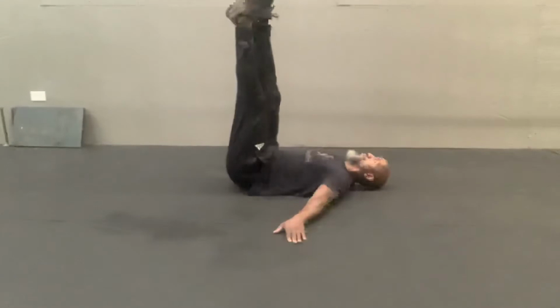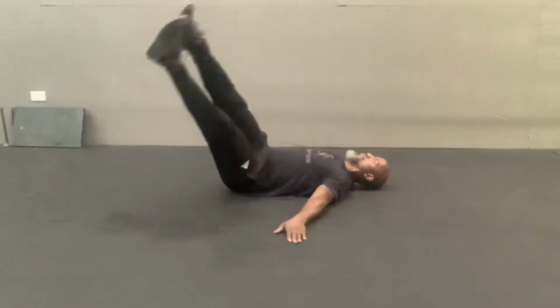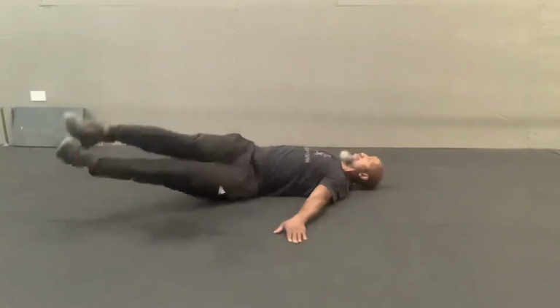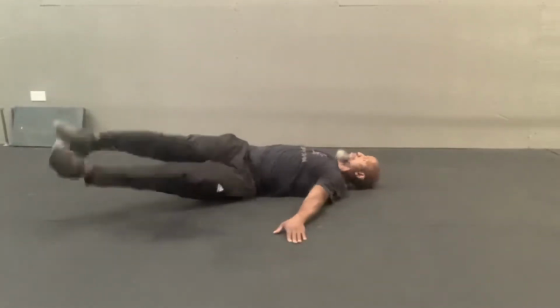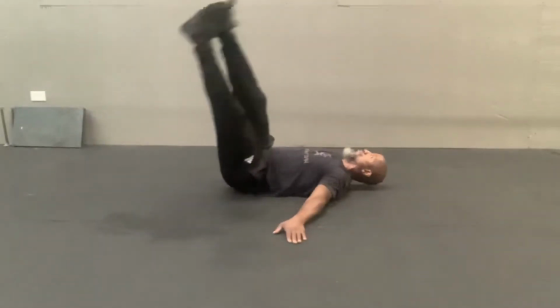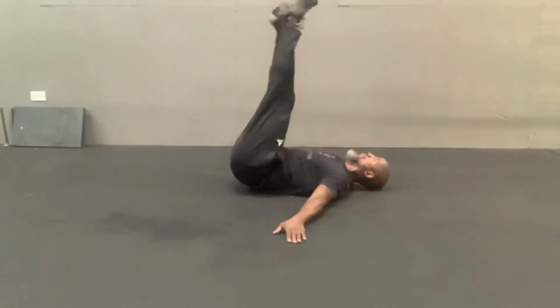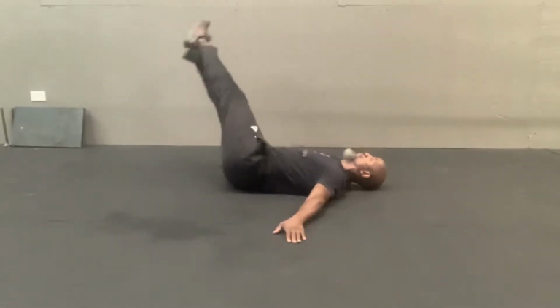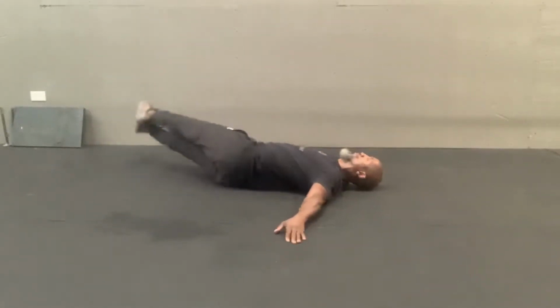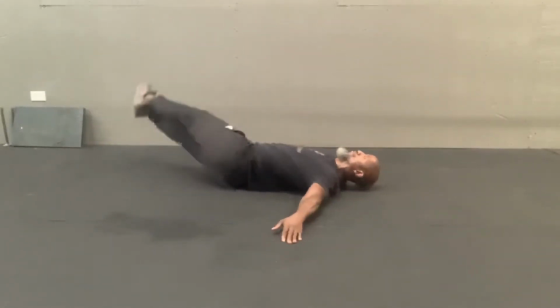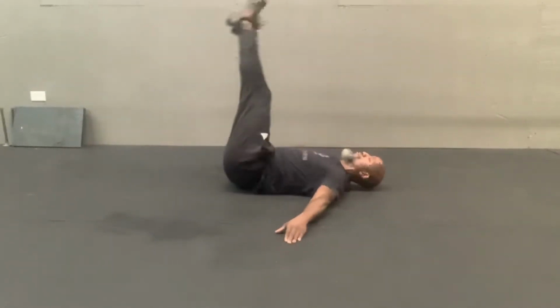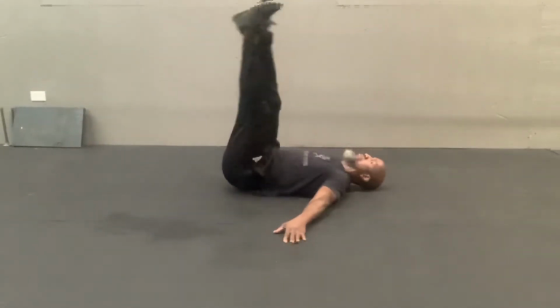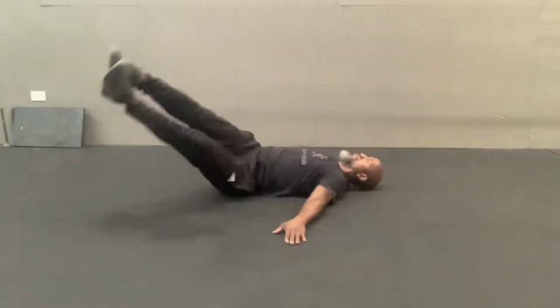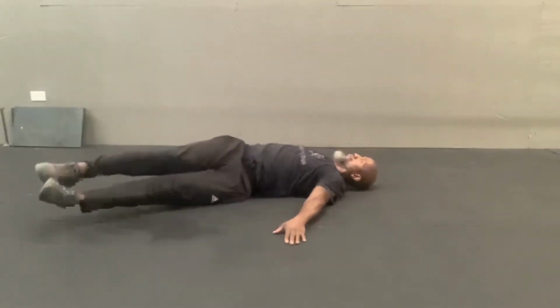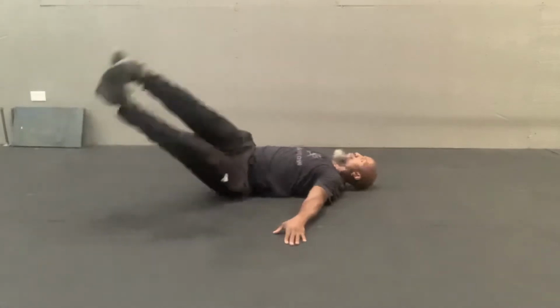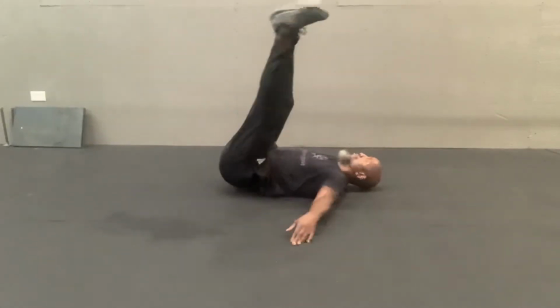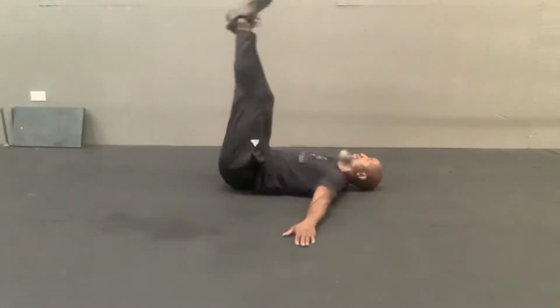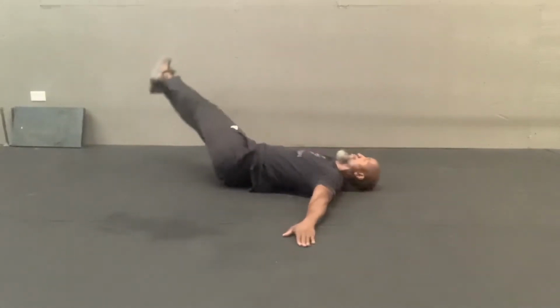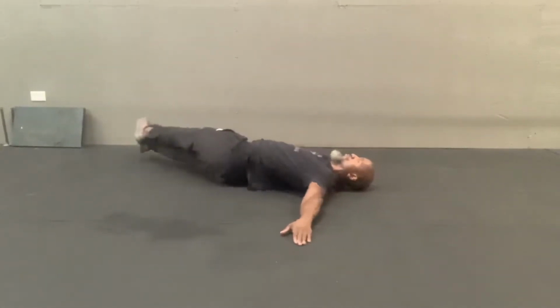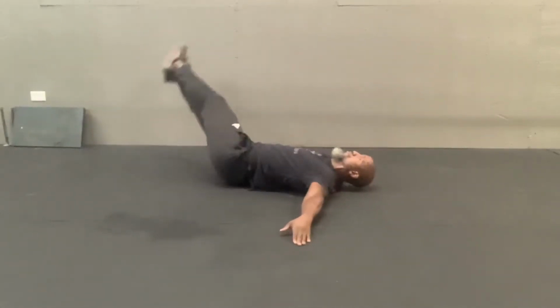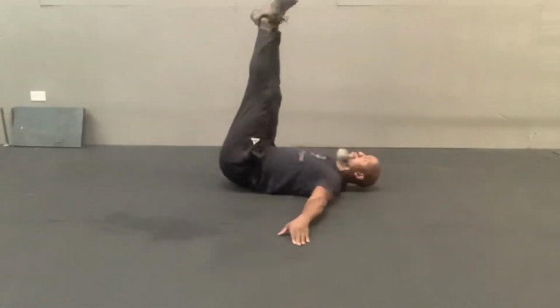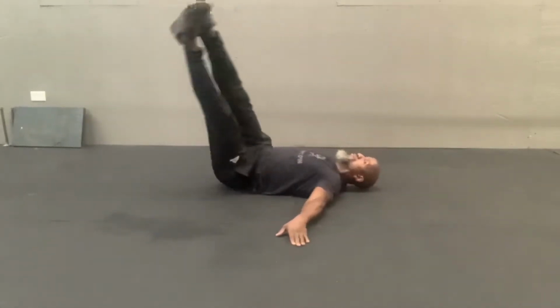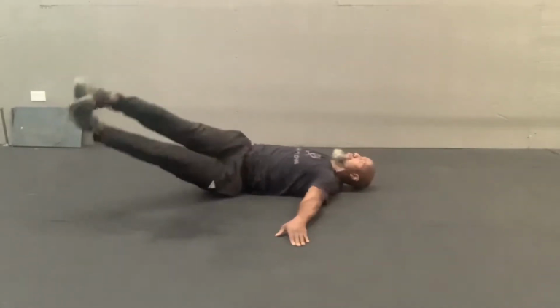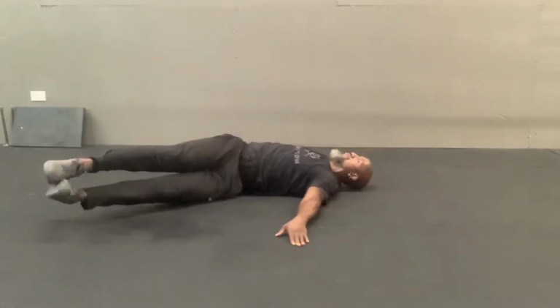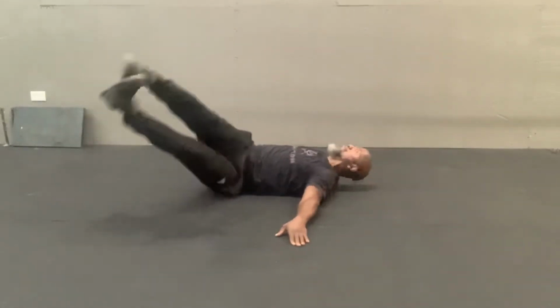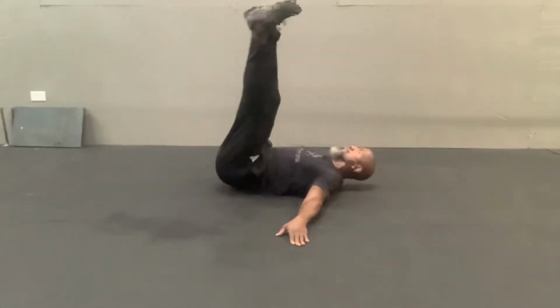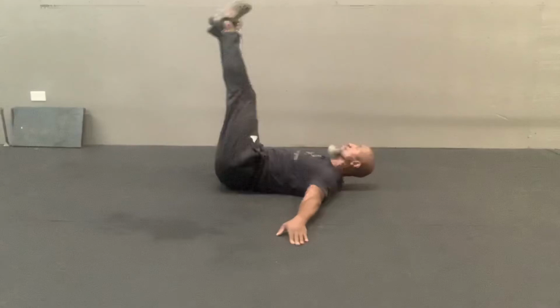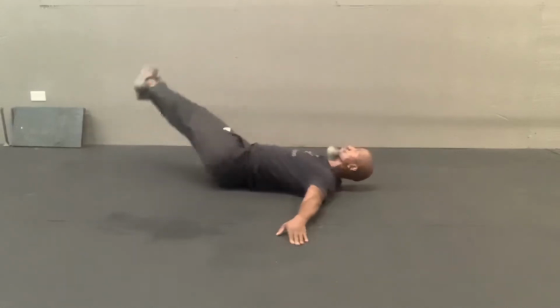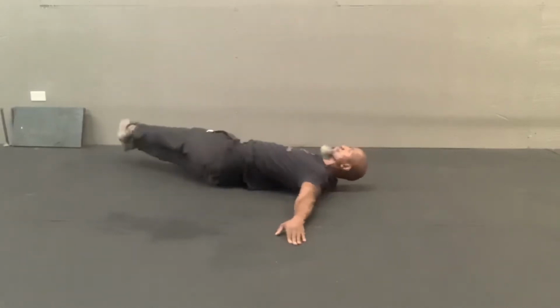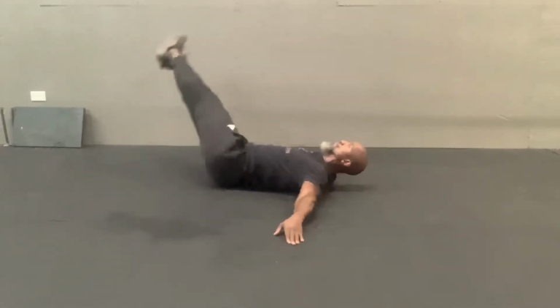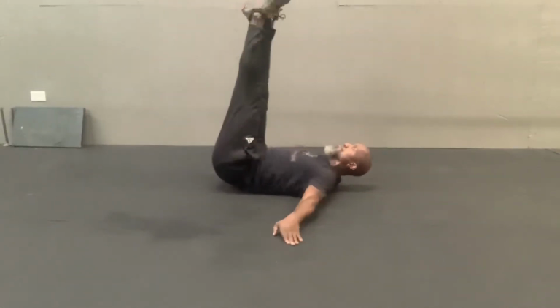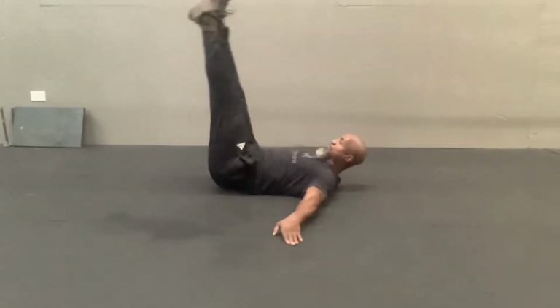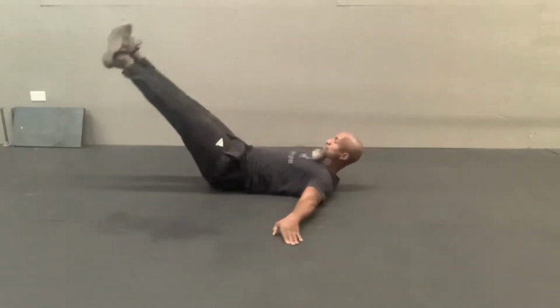T-Windshield Wiper. Squeeze your legs together, point your toes, squeeze your quads, arms out to the side. Your legs are going to go off on a 45-degree angle. Before you hit the ground, start to pull back up — so you're going up on a 45-degree angle, then back down.